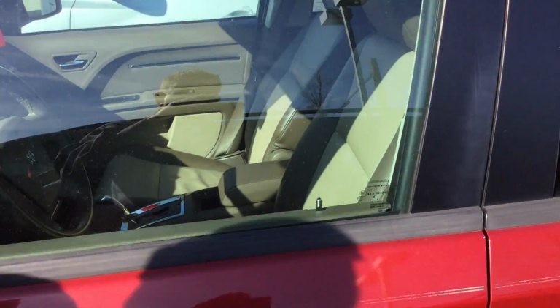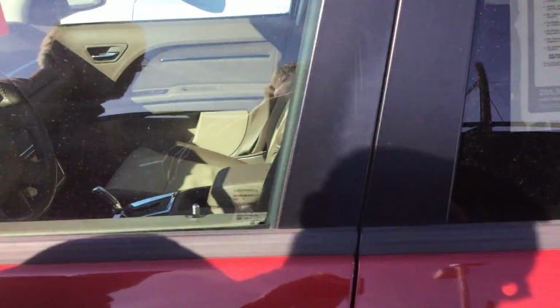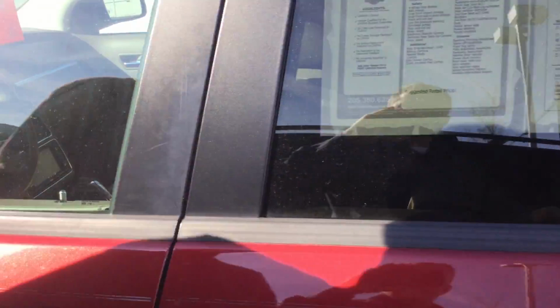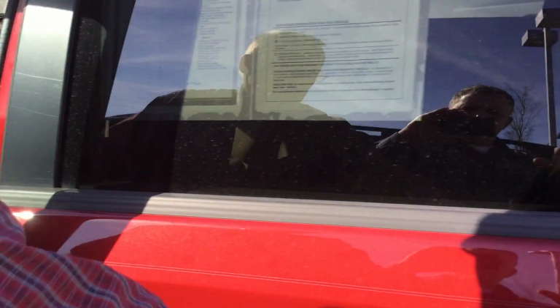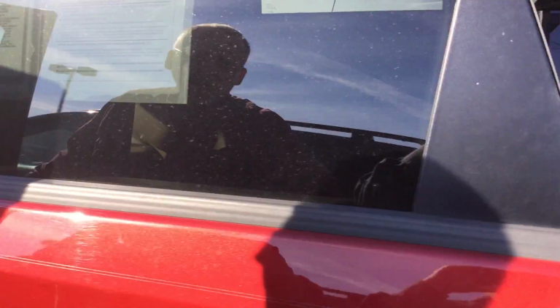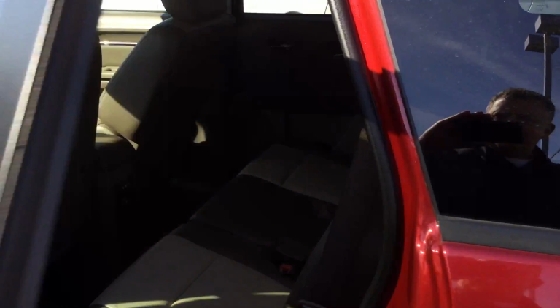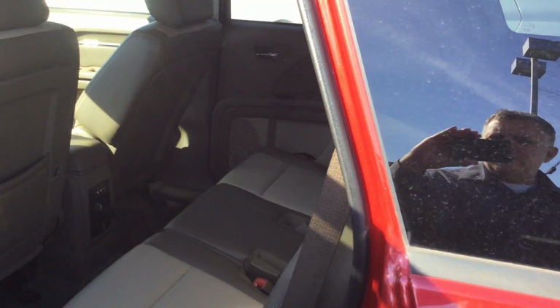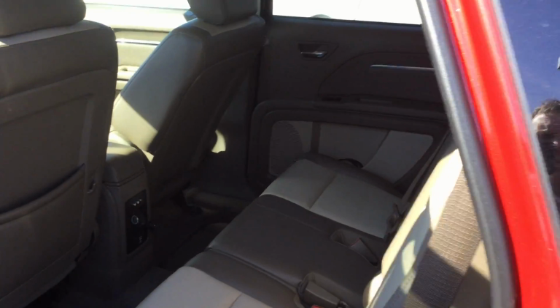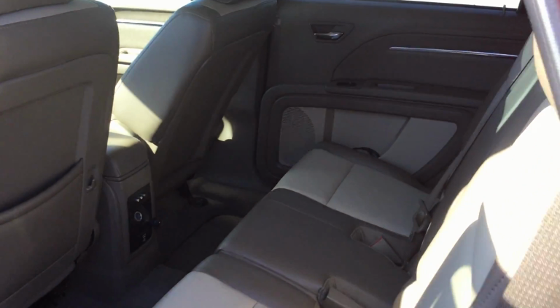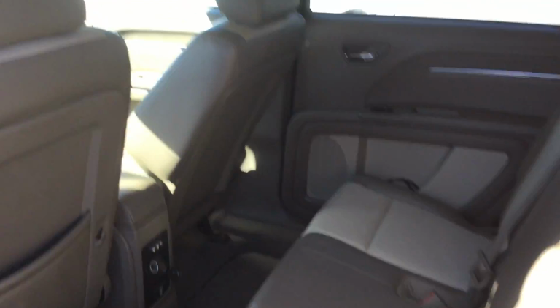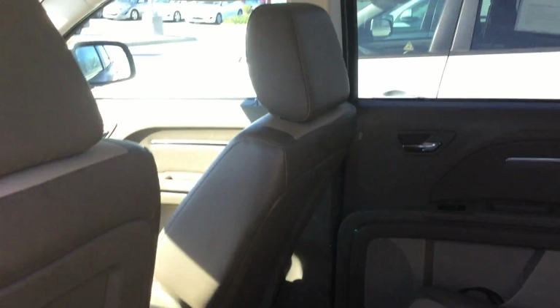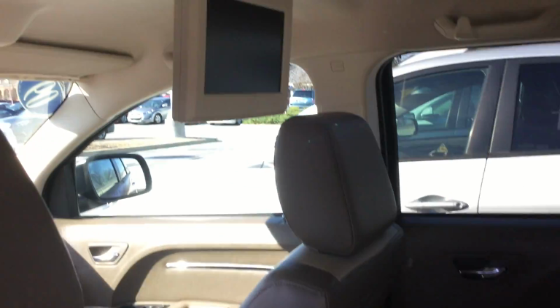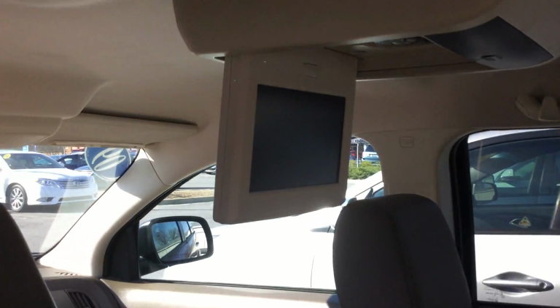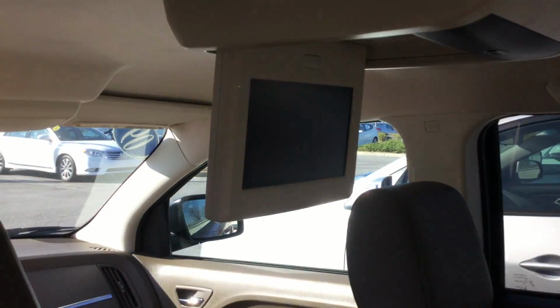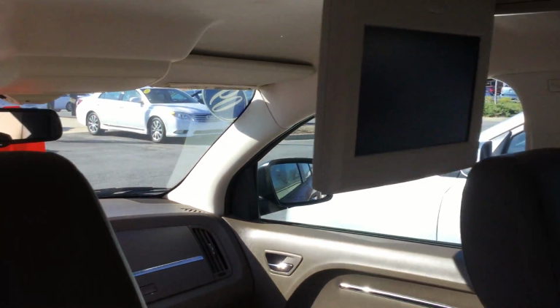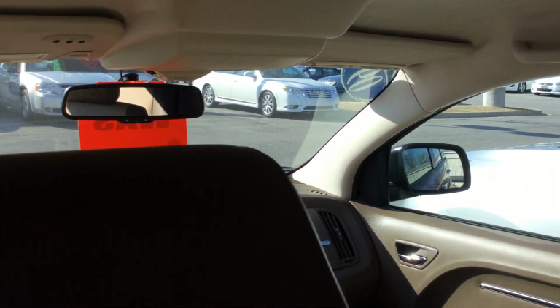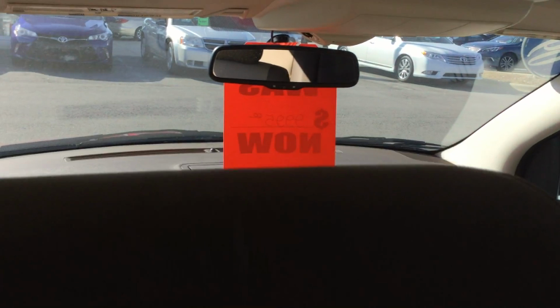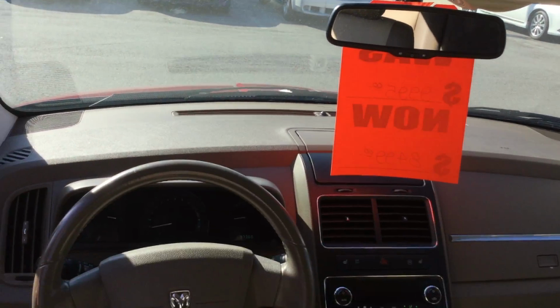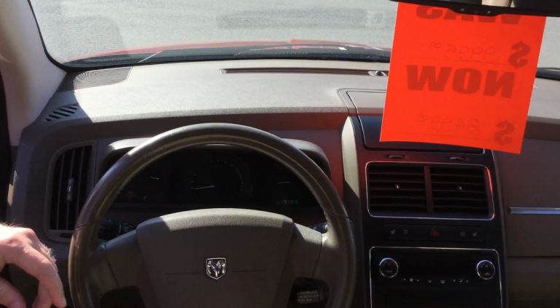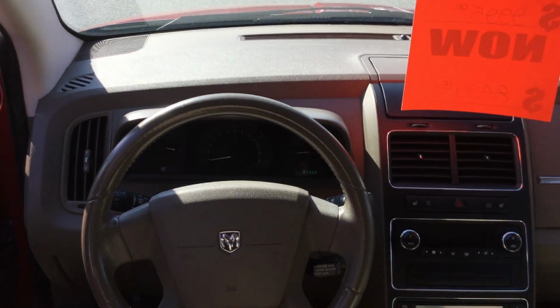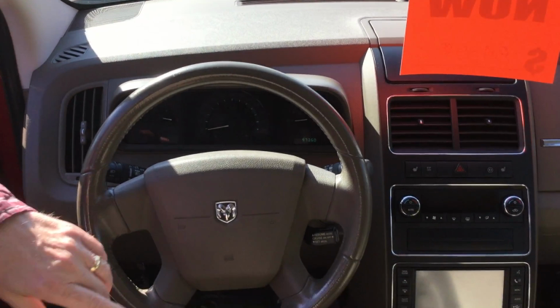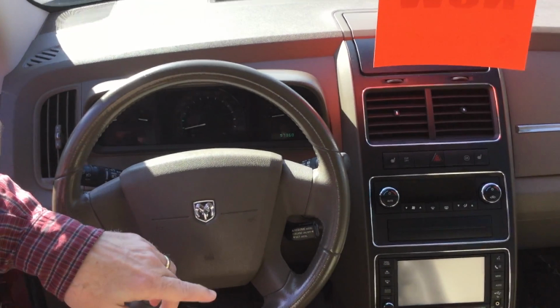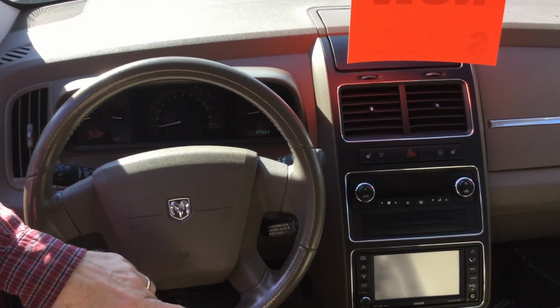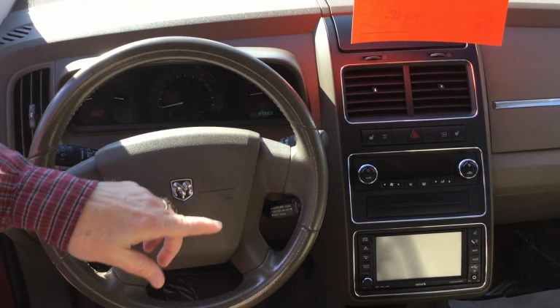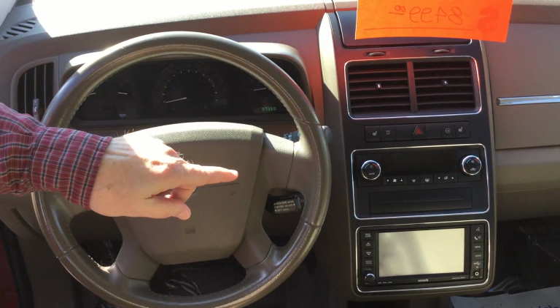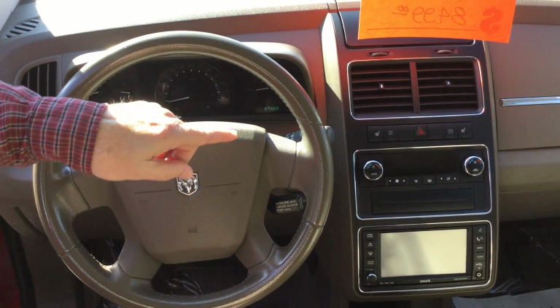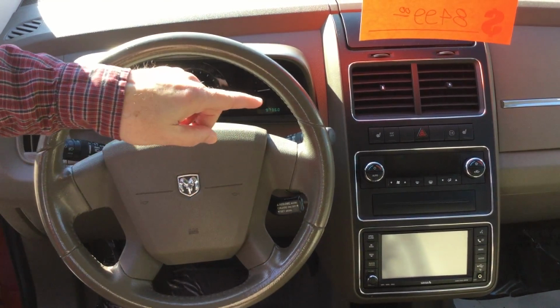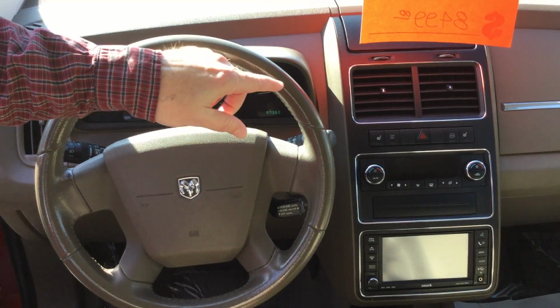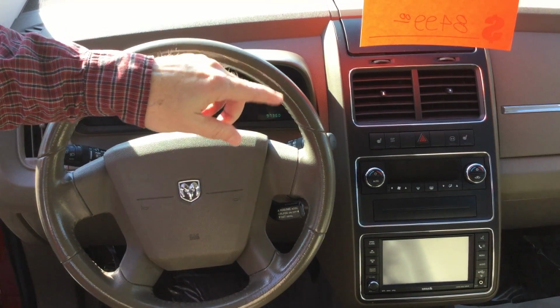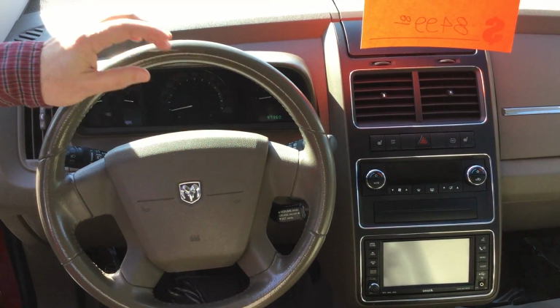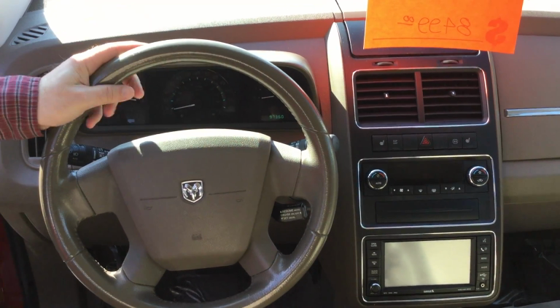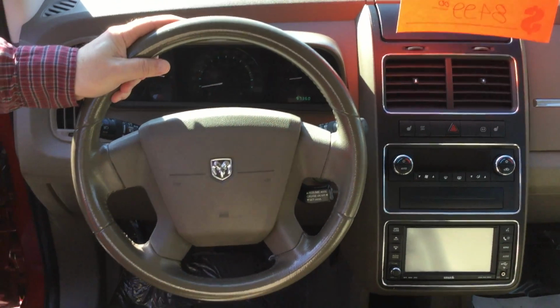Inside, you have the very, very comfortable leather seating. You have the DVD player for entertainment. You've got CD, AM, FM radio, backup camera. You have air and heat that work extremely well.